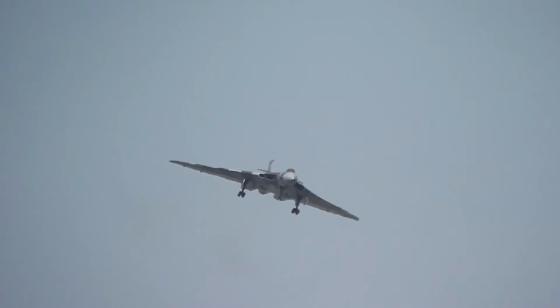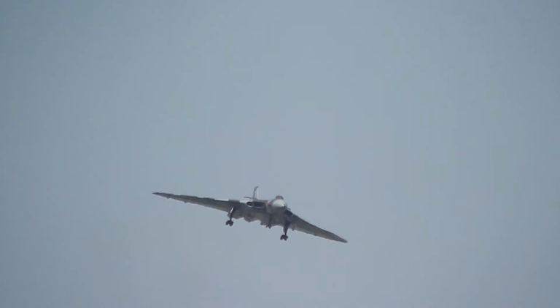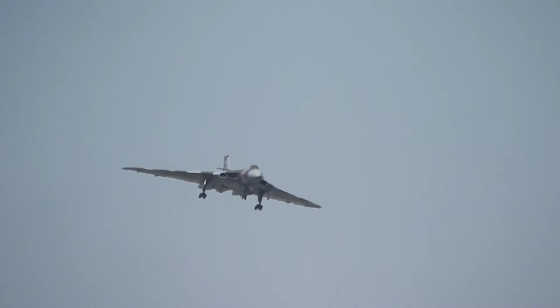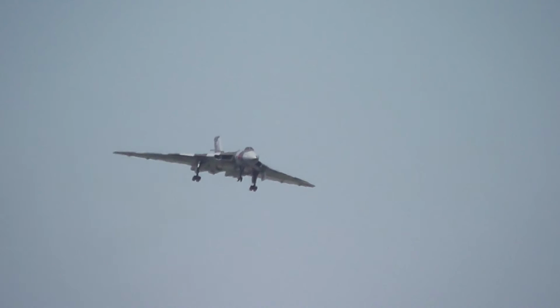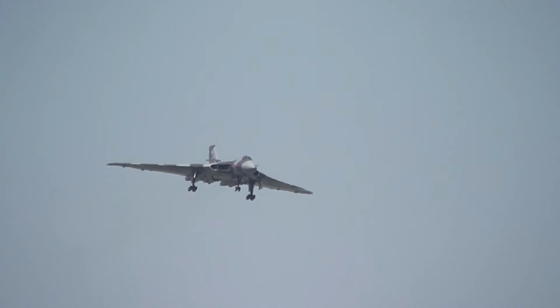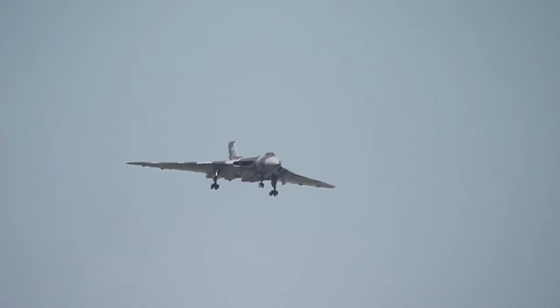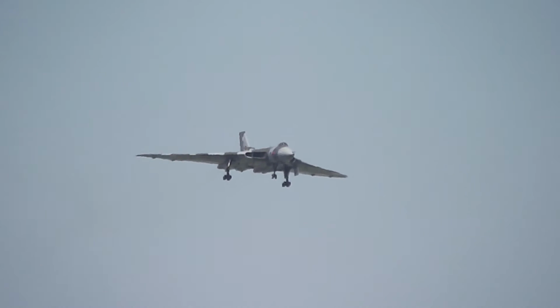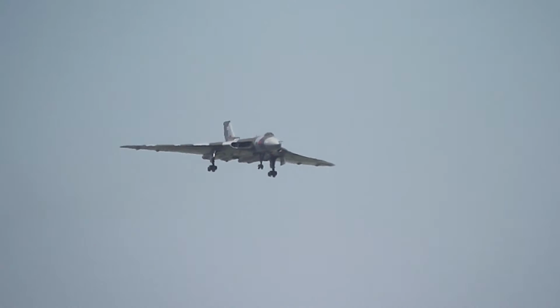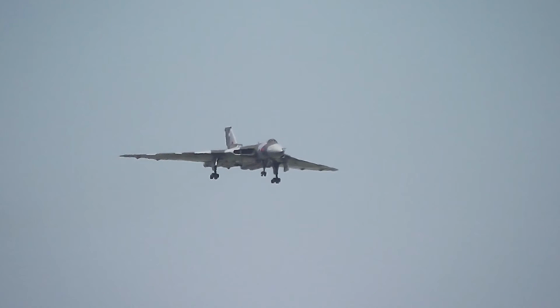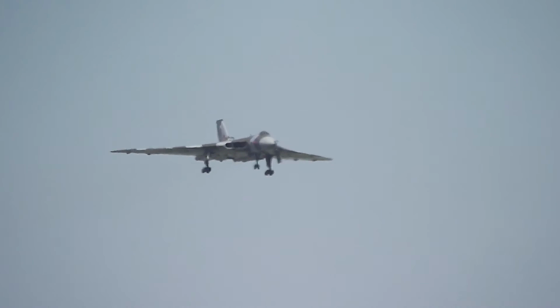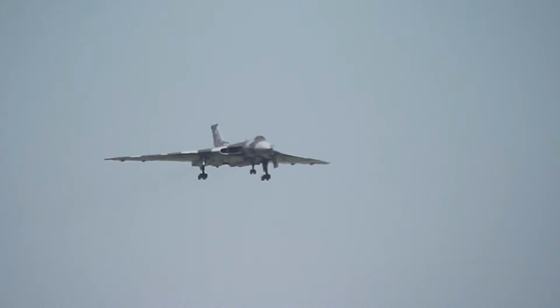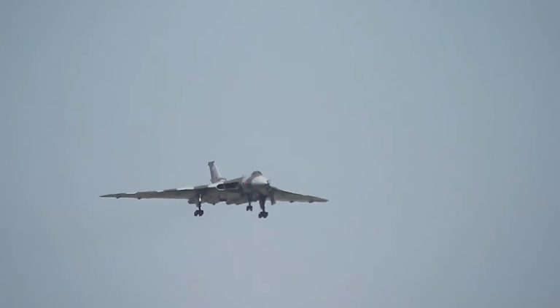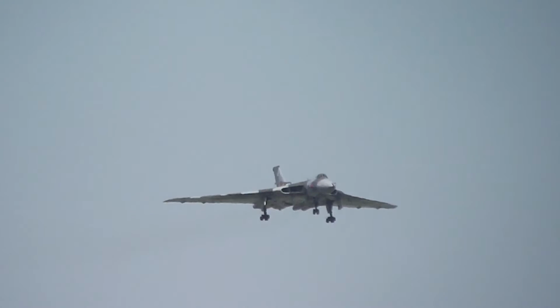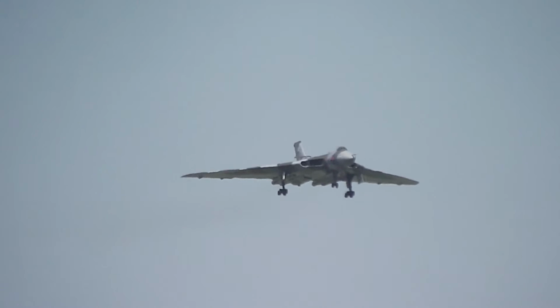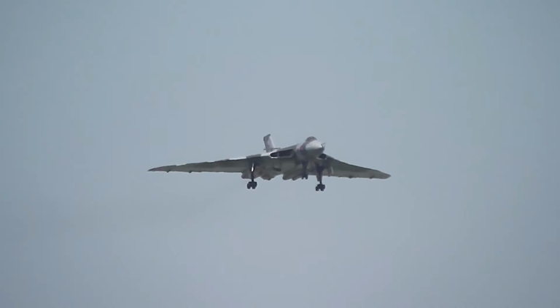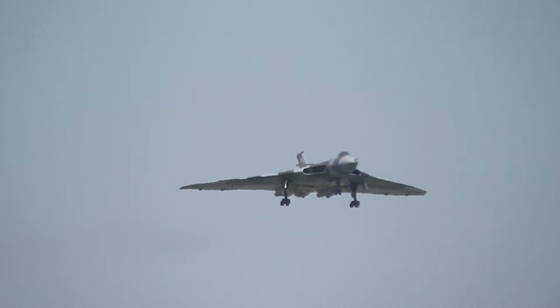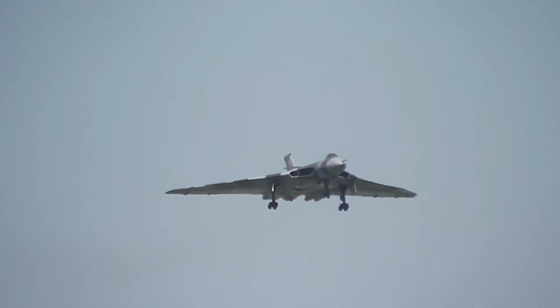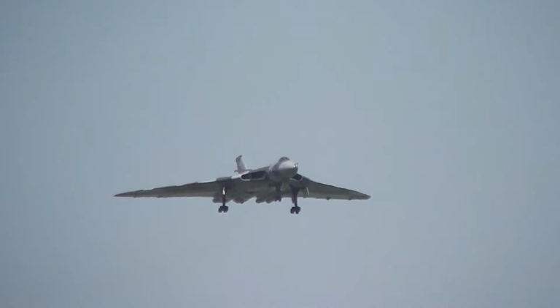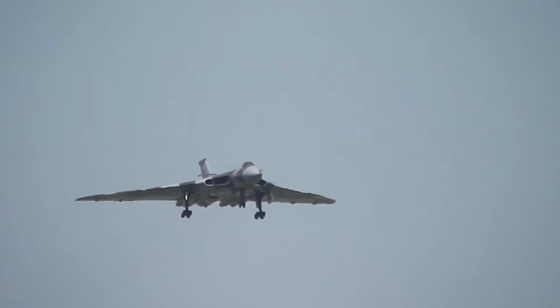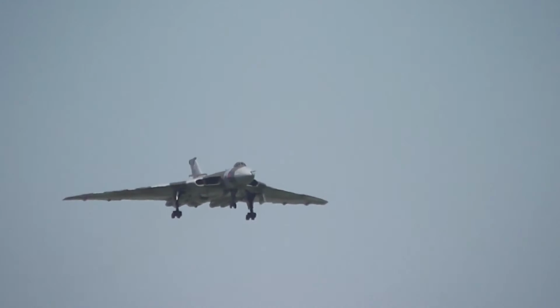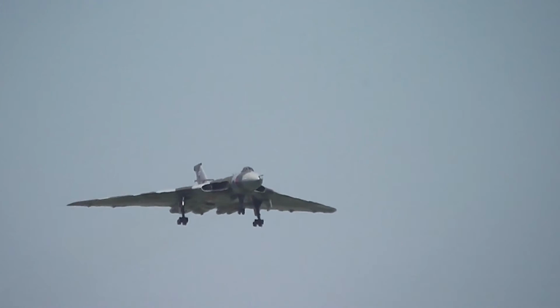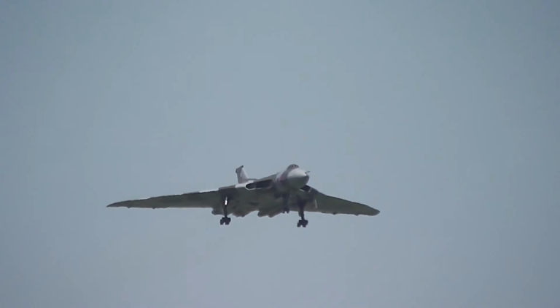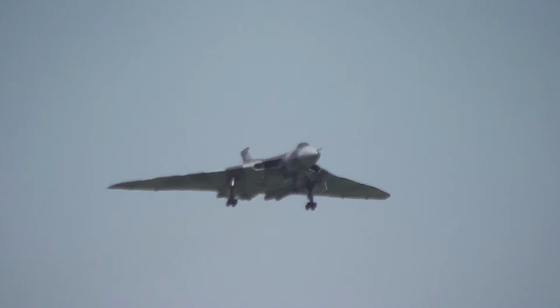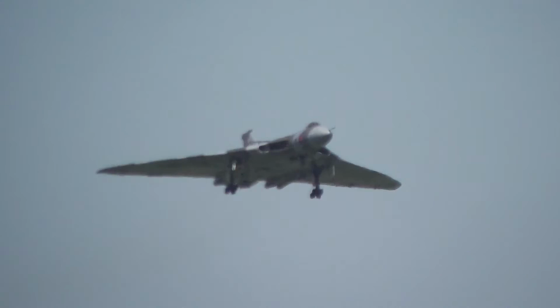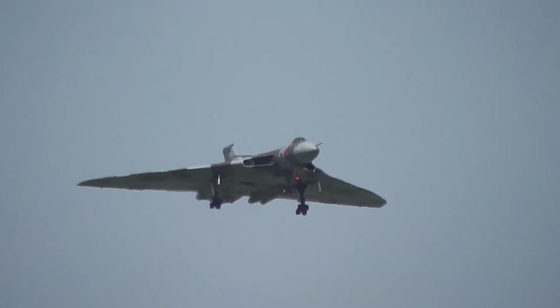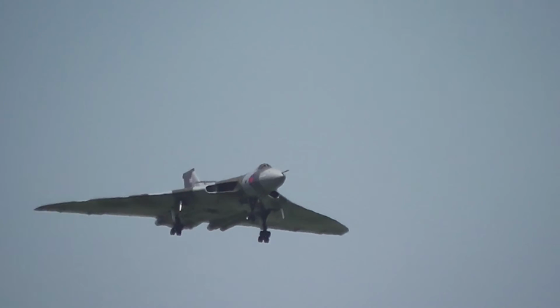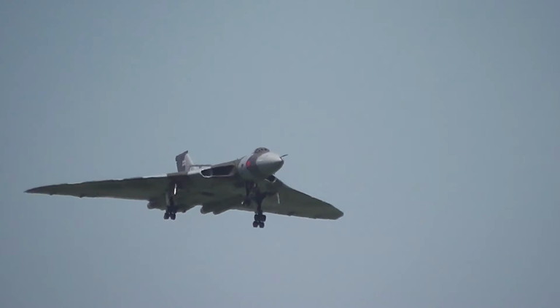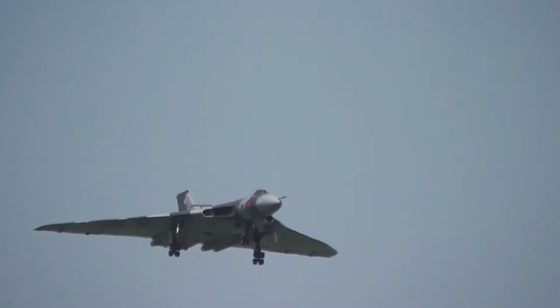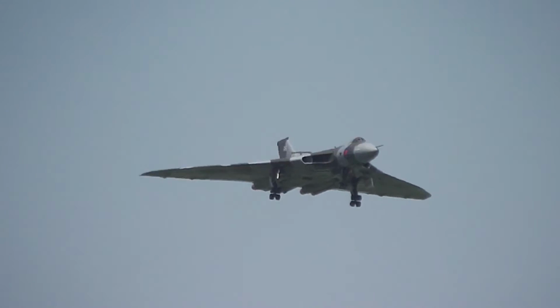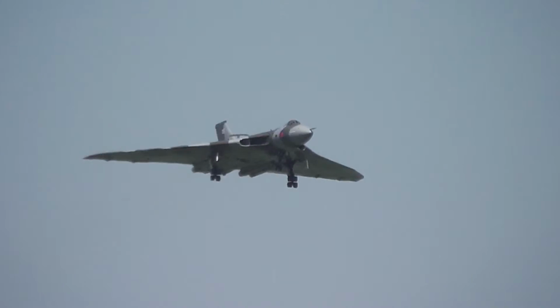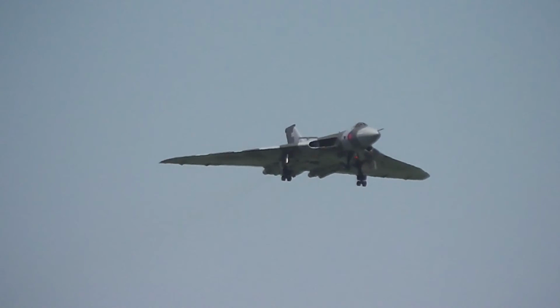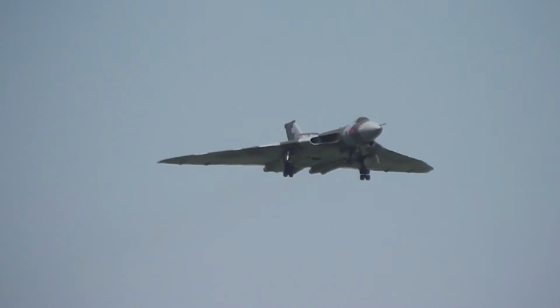As we see the aircraft now with the wheels down, we're approaching the end of the display. Bill's going to raise the undercarriage shortly, and new for this season they'll be doing a 90-degree left turn onto the B-axis to depart.